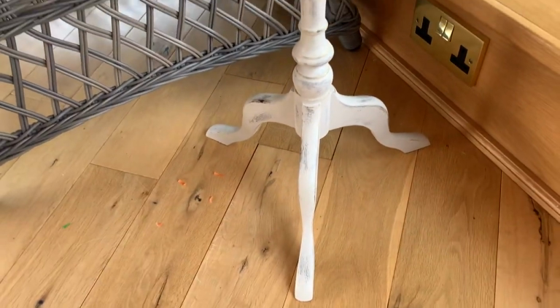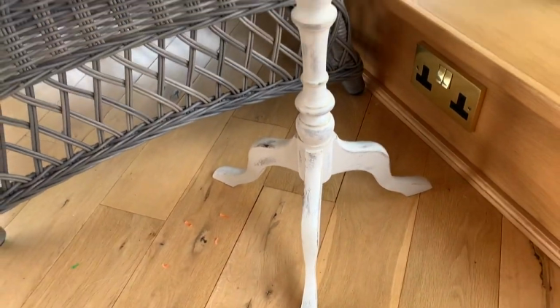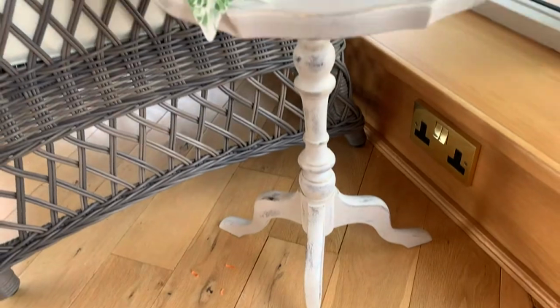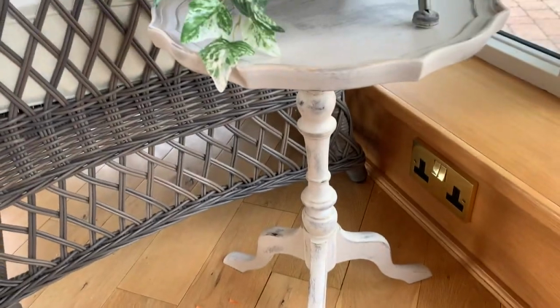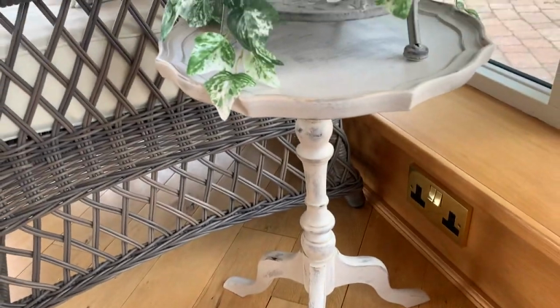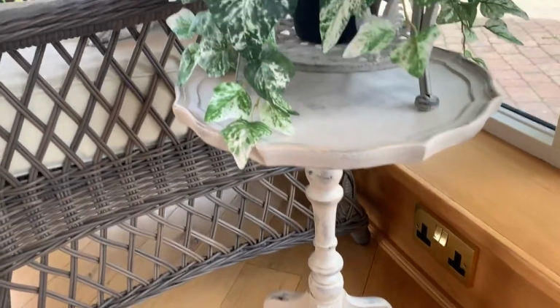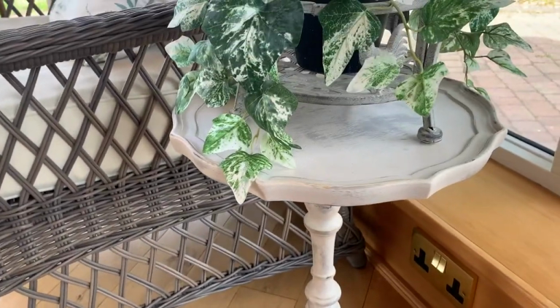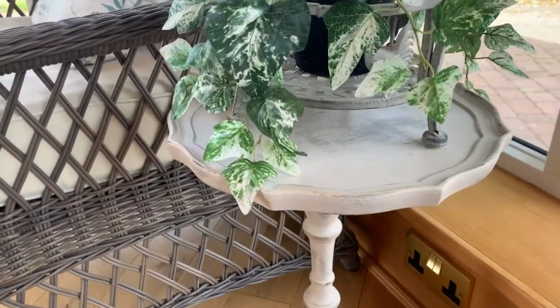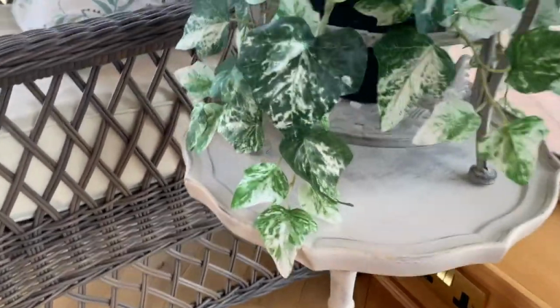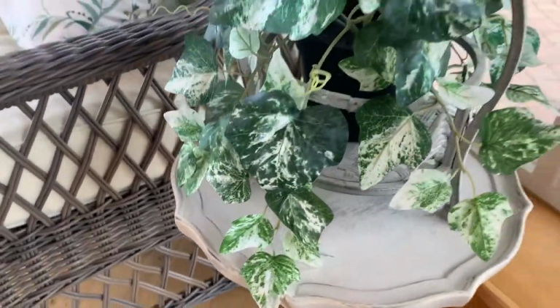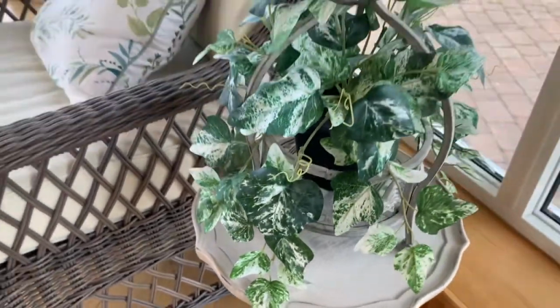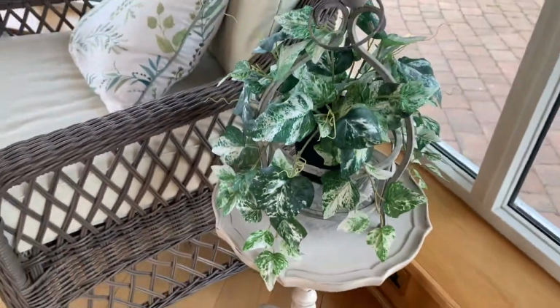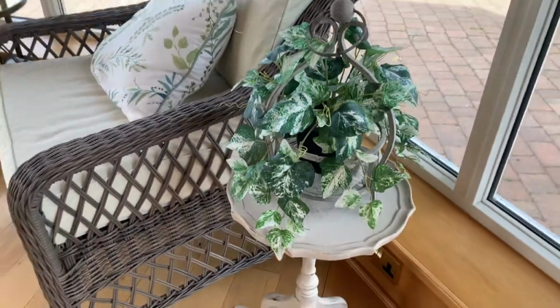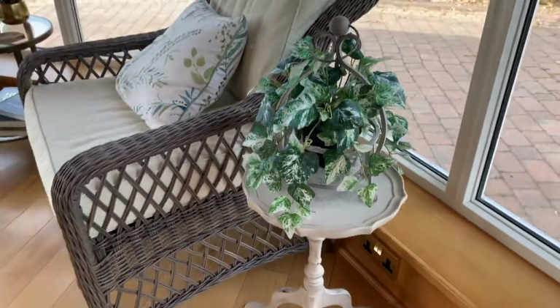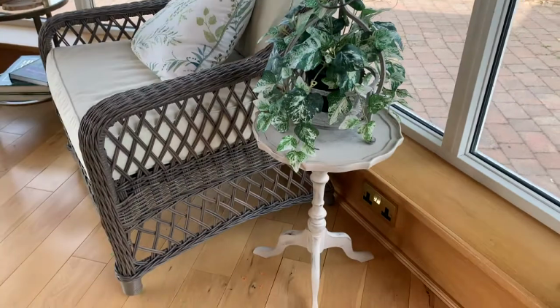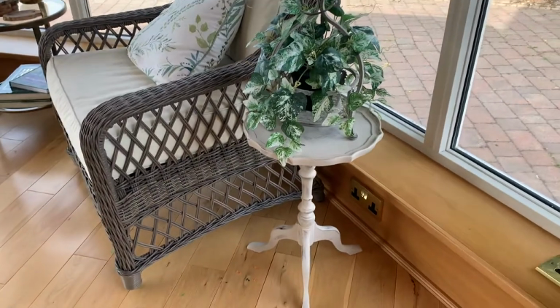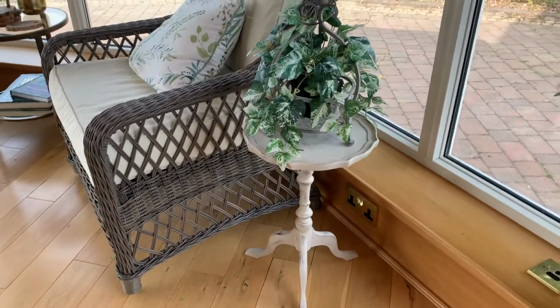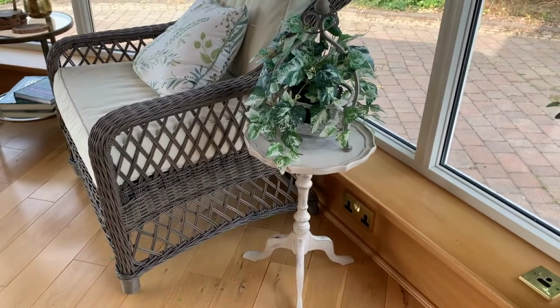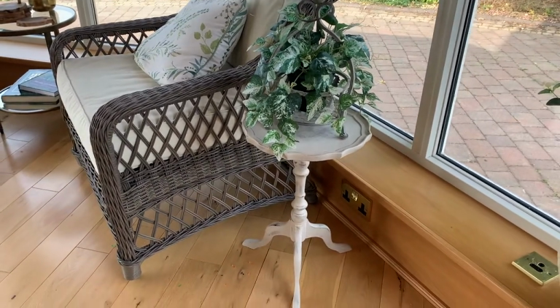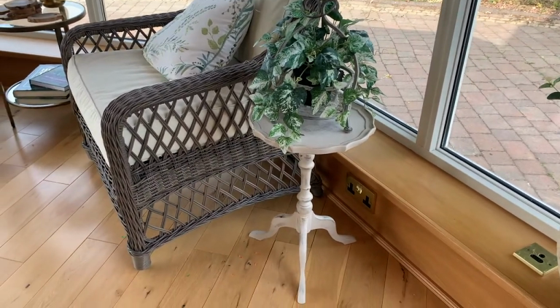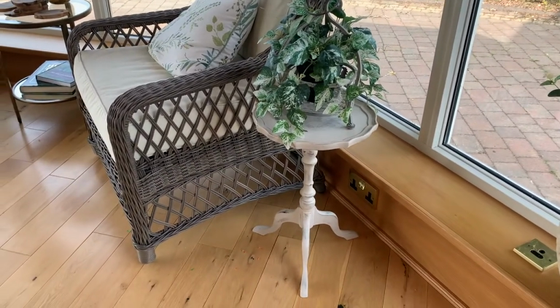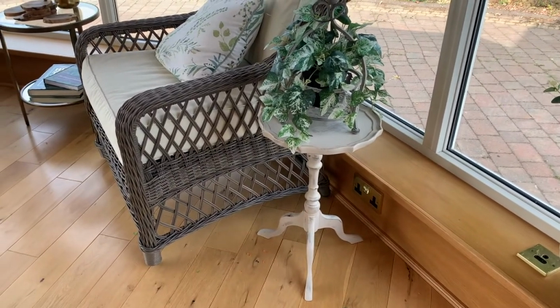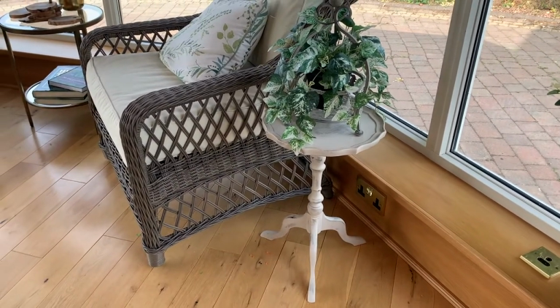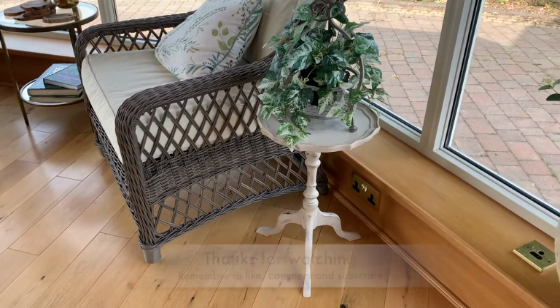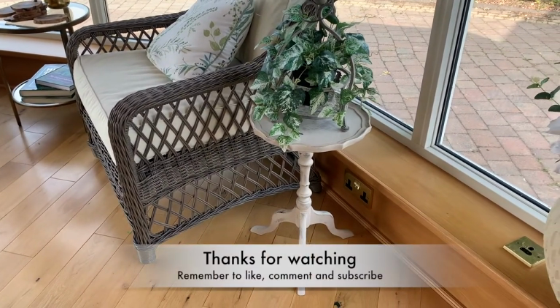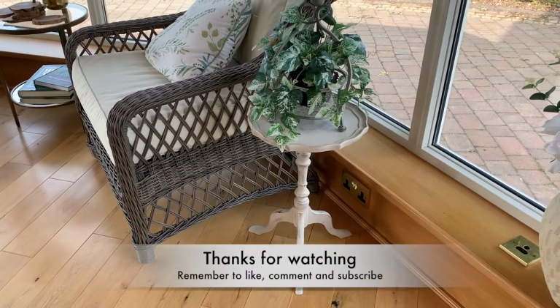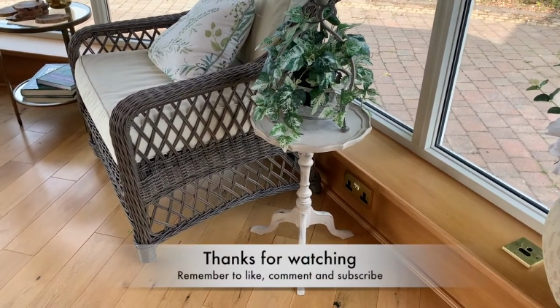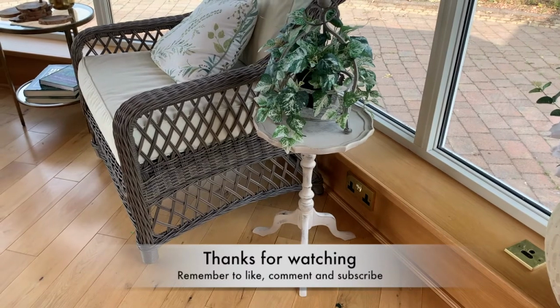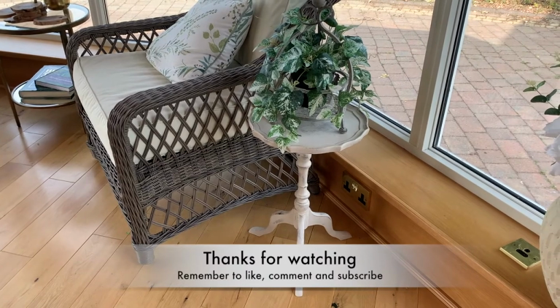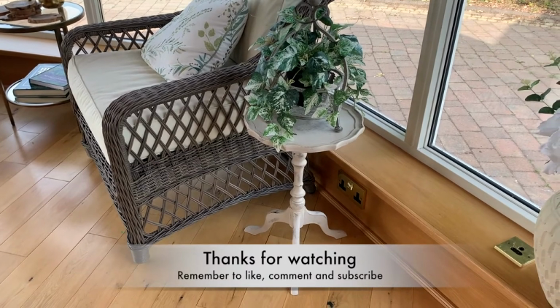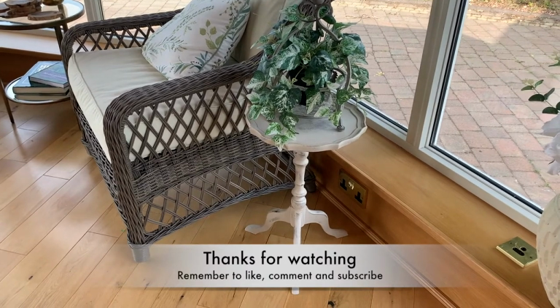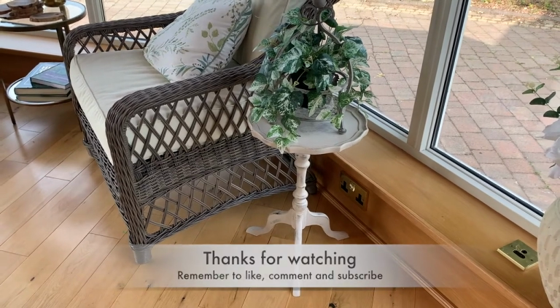I really love this piece, I love the turned legs — it looks really pretty and with the ivy on top it really sets it off. This is a favourite piece of mine, I really enjoyed doing this.